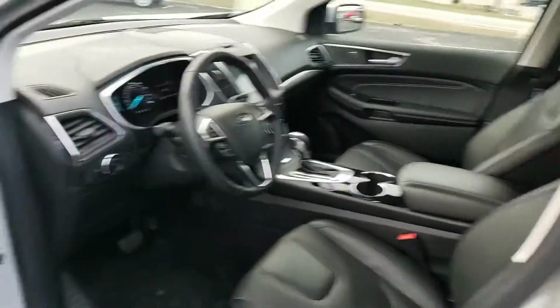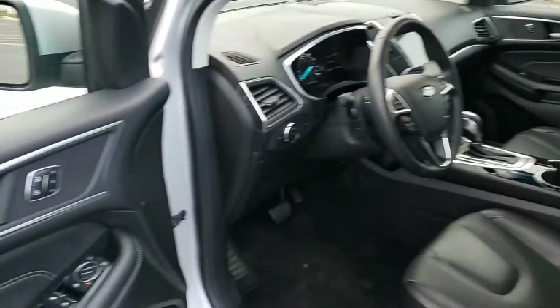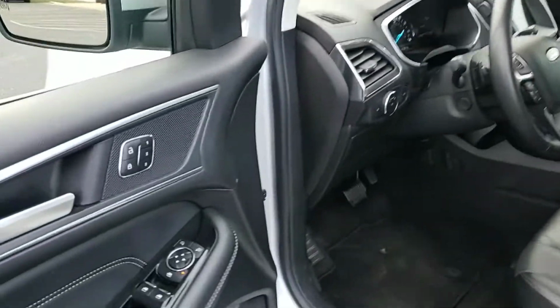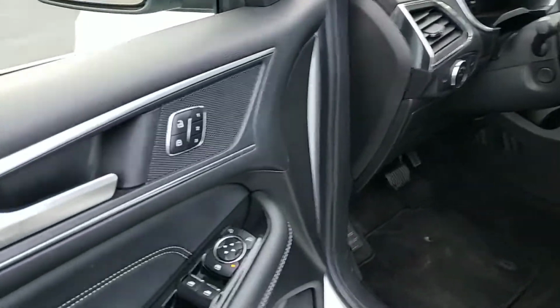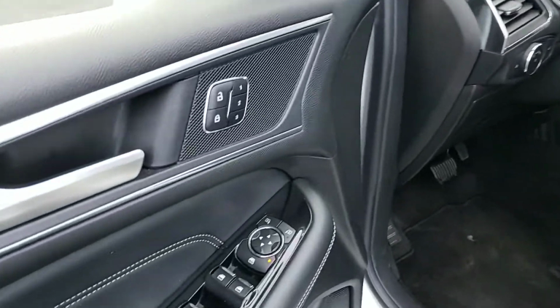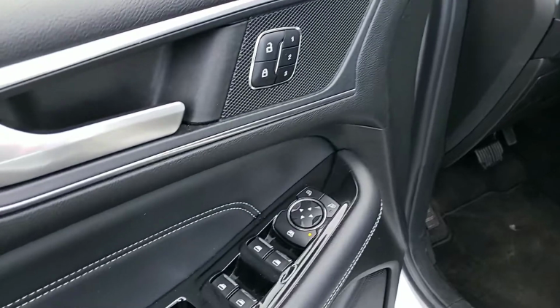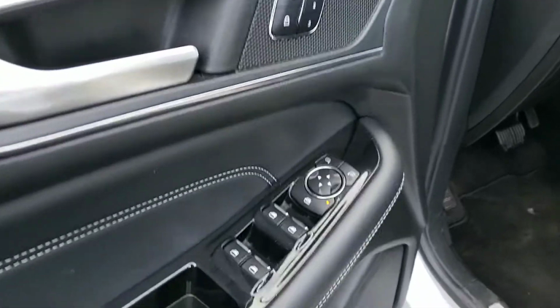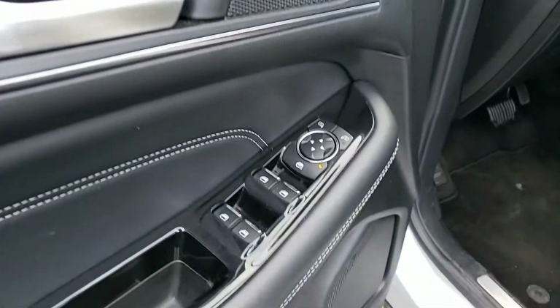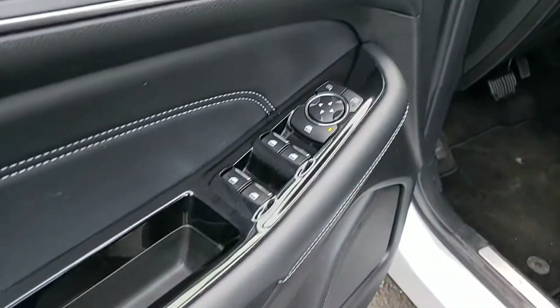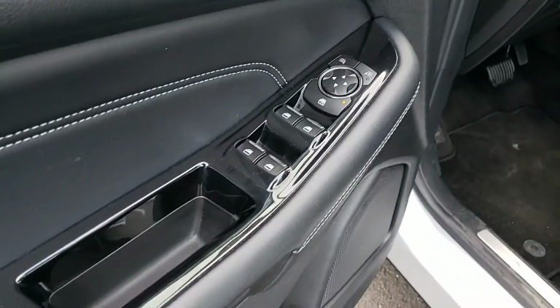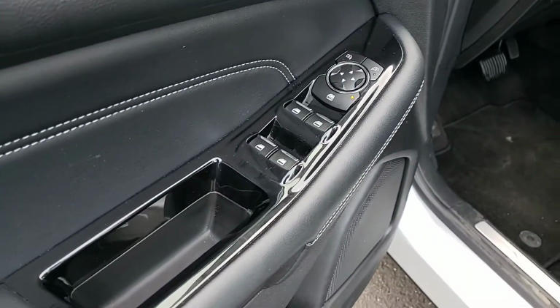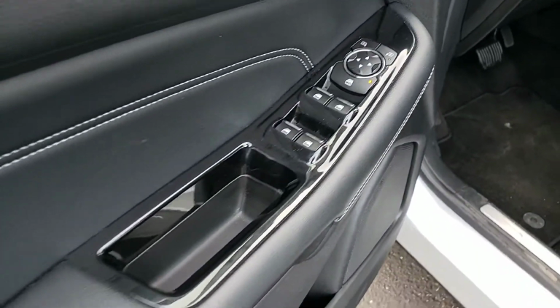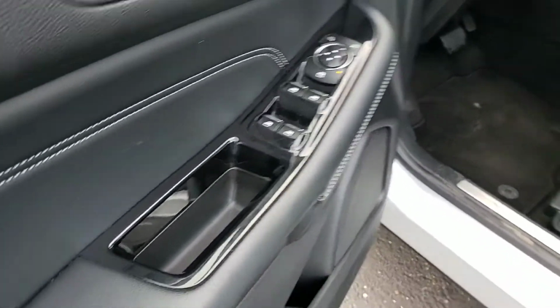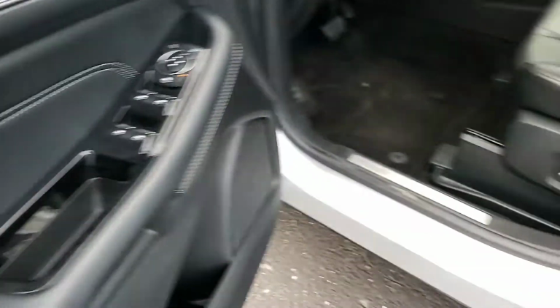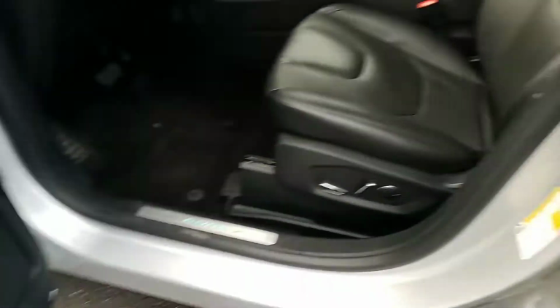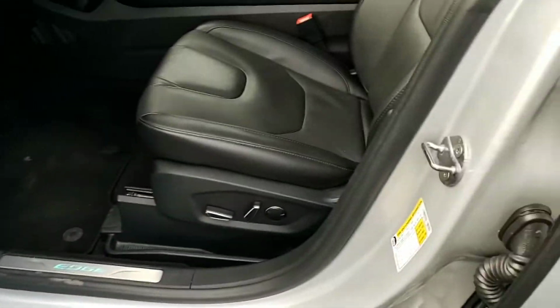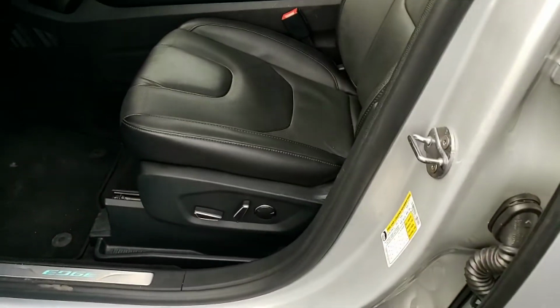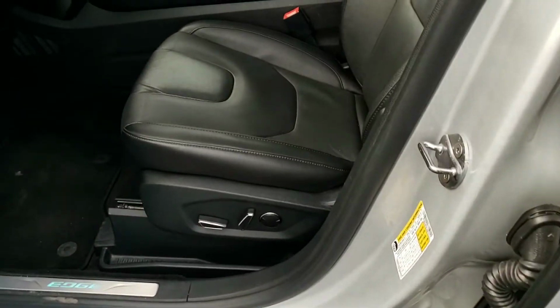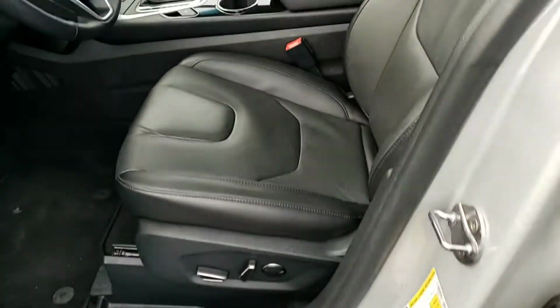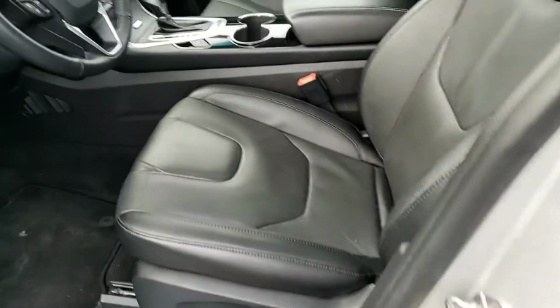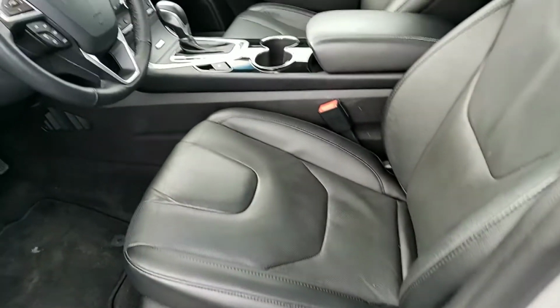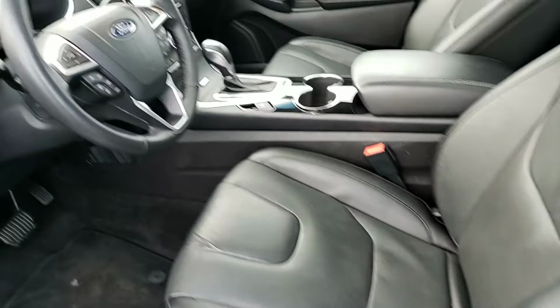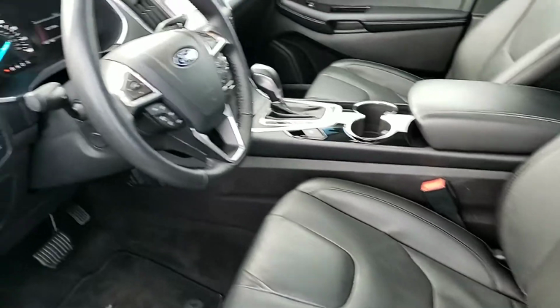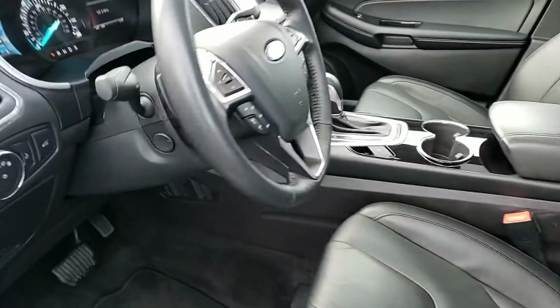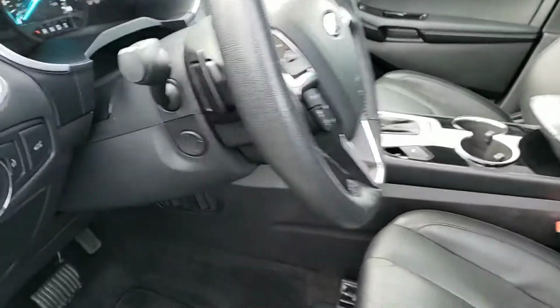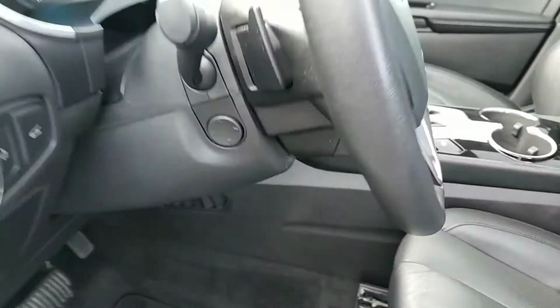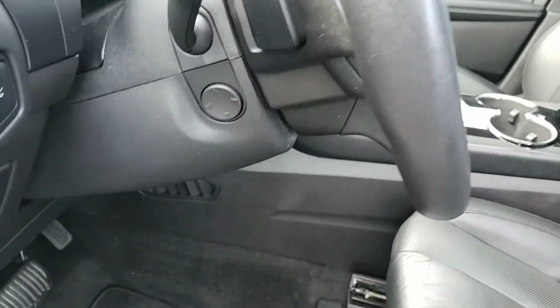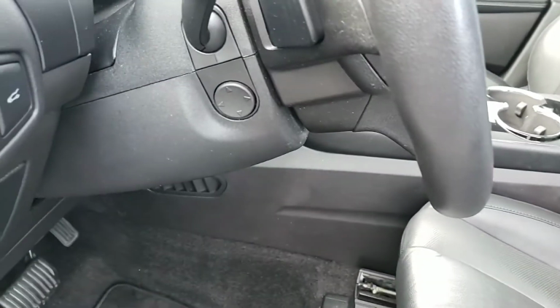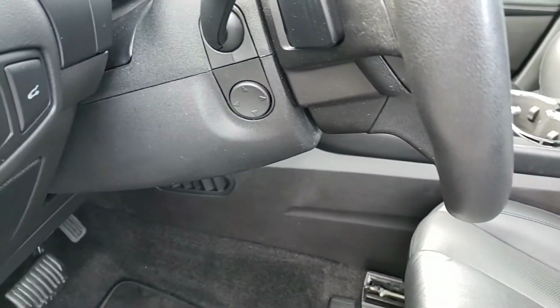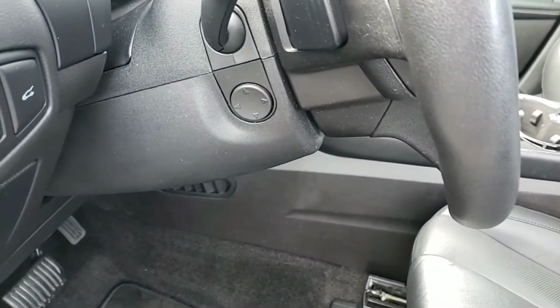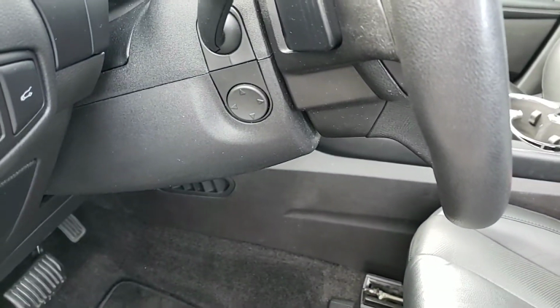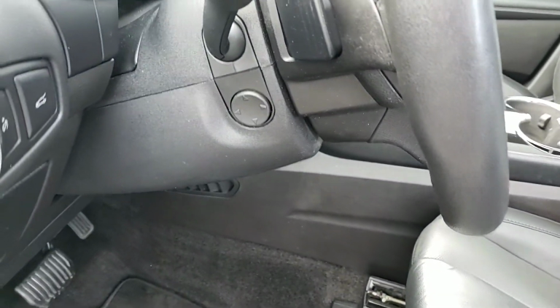Inside we have memory seats, power windows, power door locks, power driver seat, and power passenger seat. It also has the power tilt steering wheel.